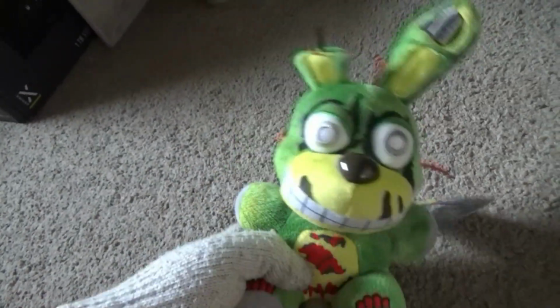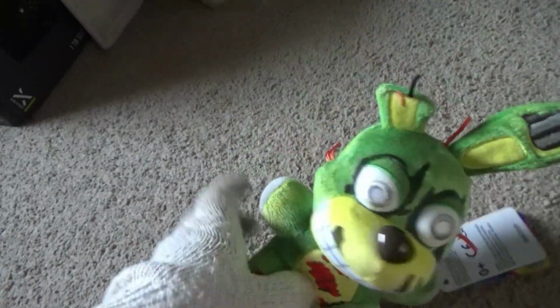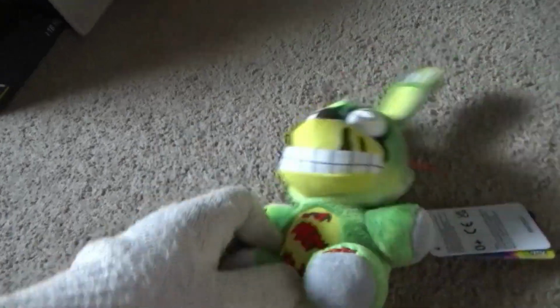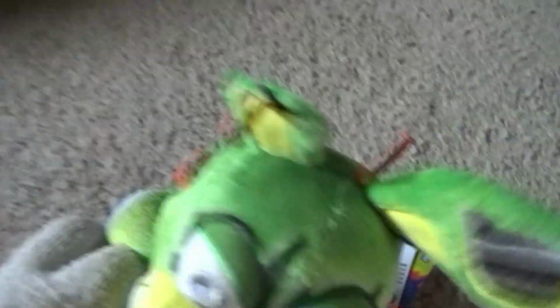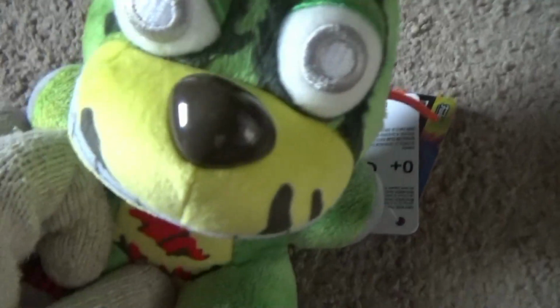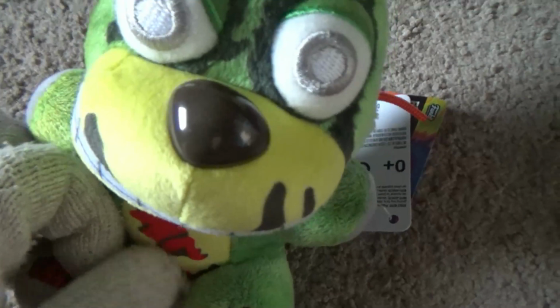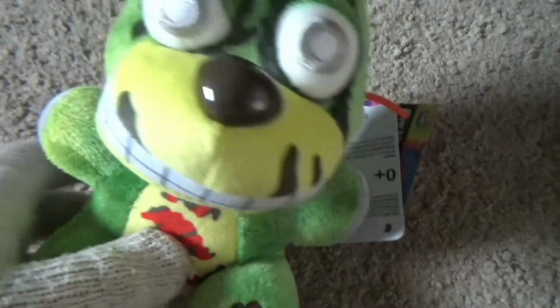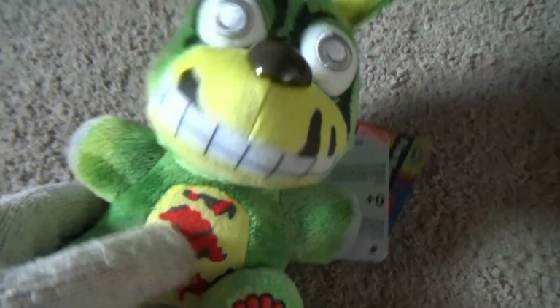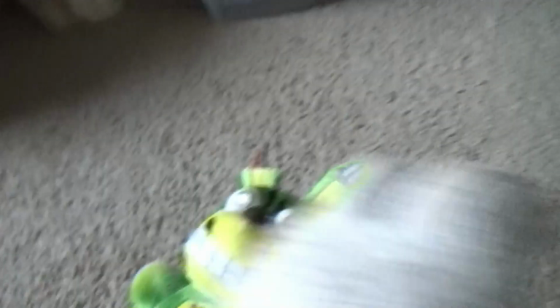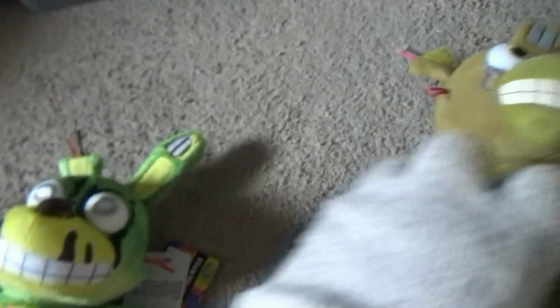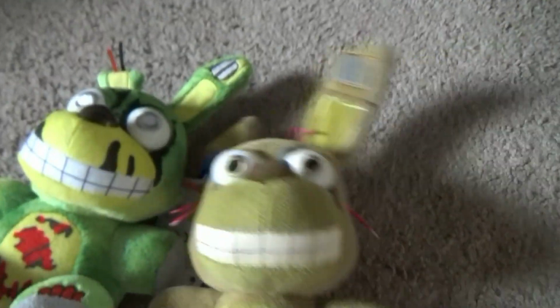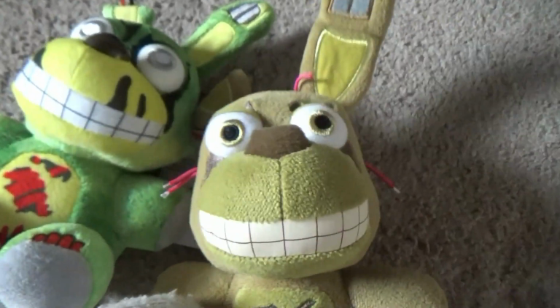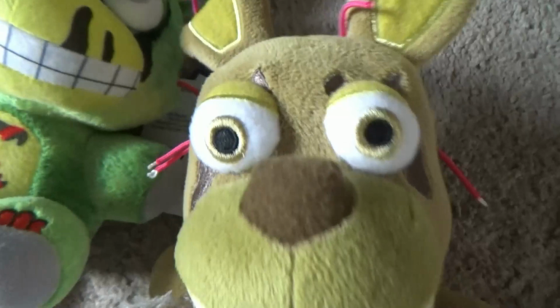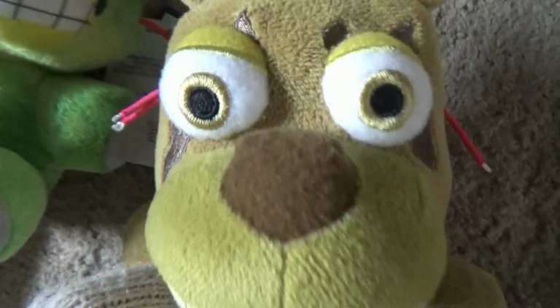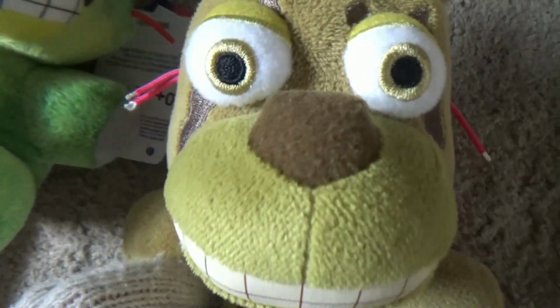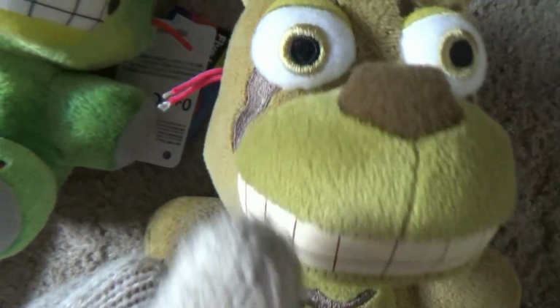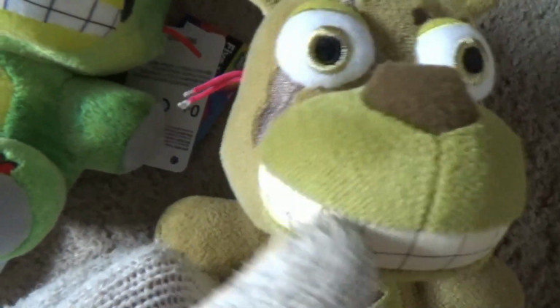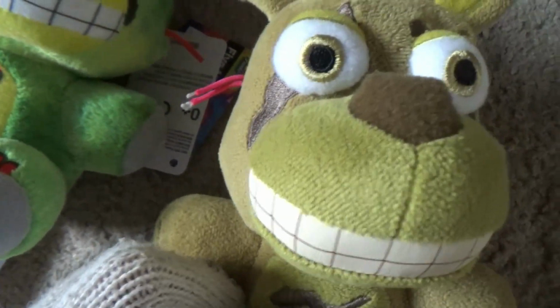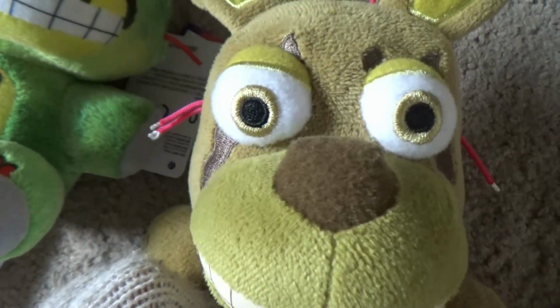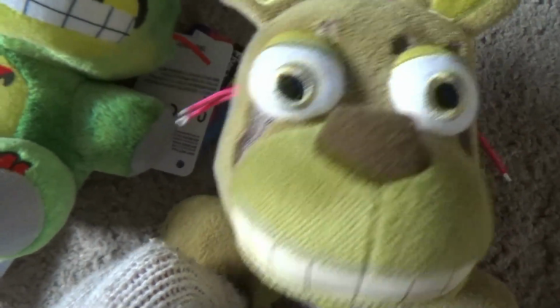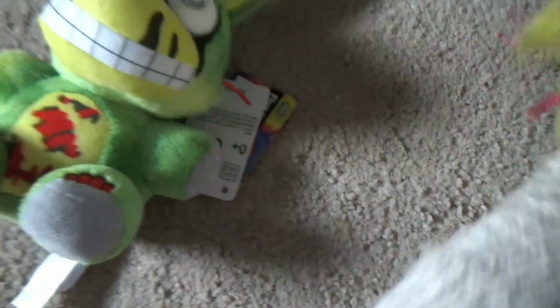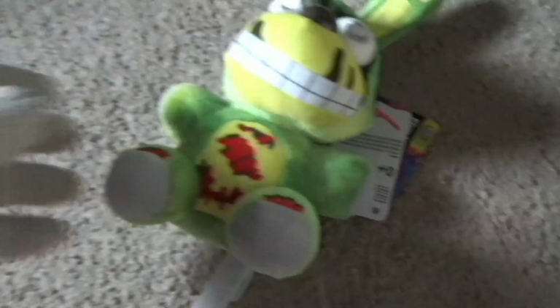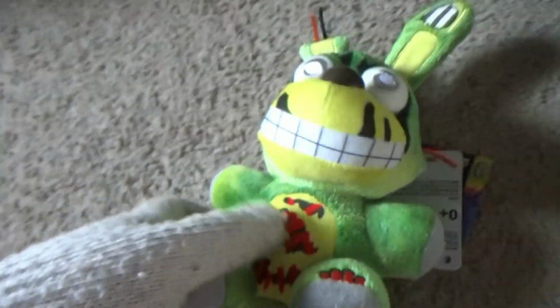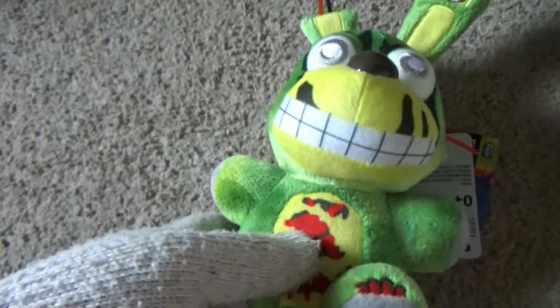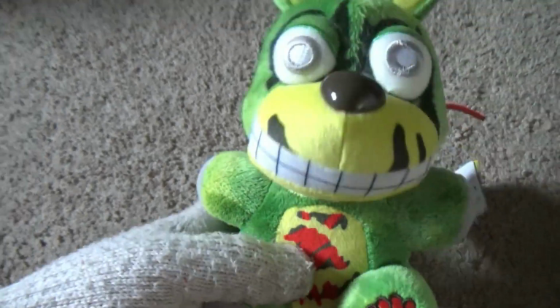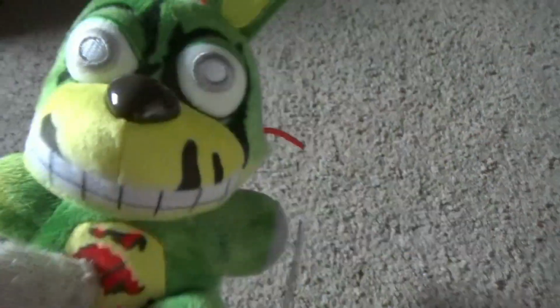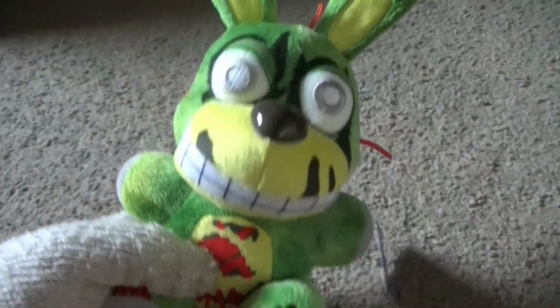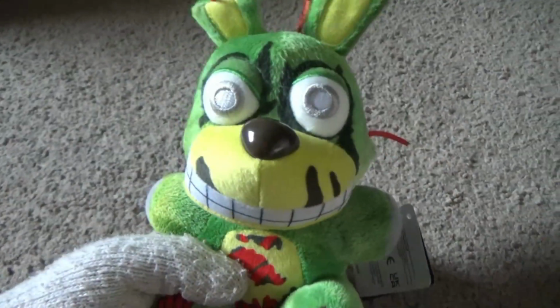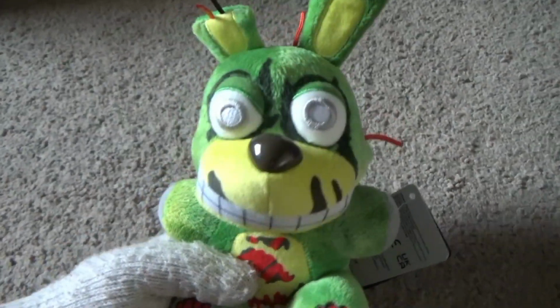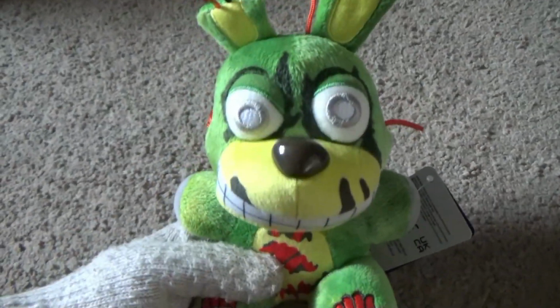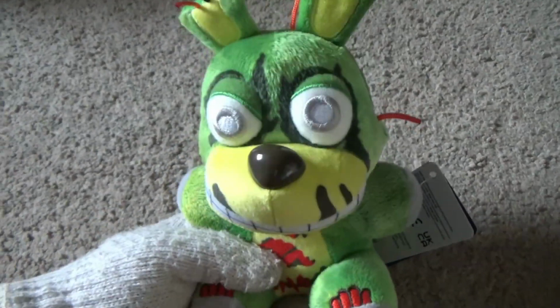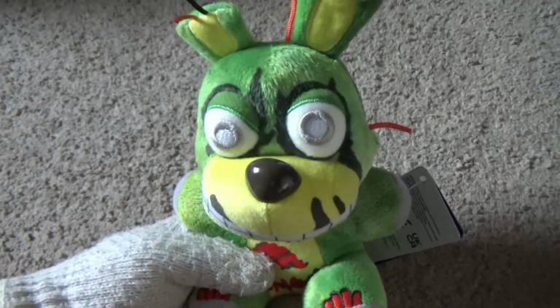The nose is different too — it's still brown, but this Springtrap has no plastic nose. That's the only difference between them. Yeah, I rate this an 8 out of 10 in my opinion.